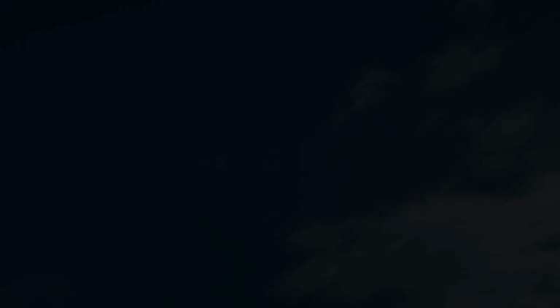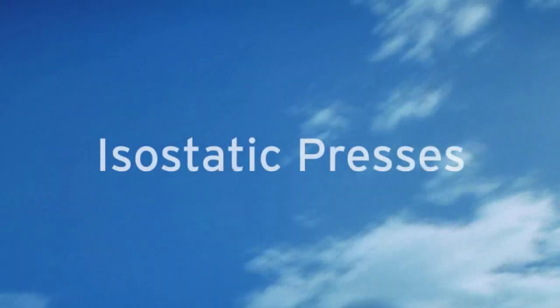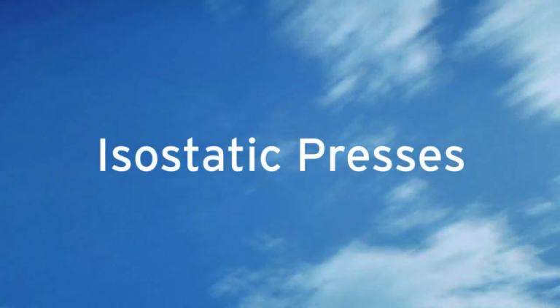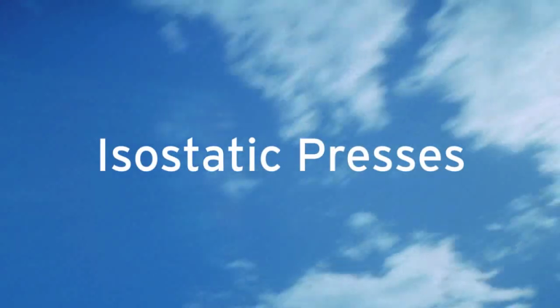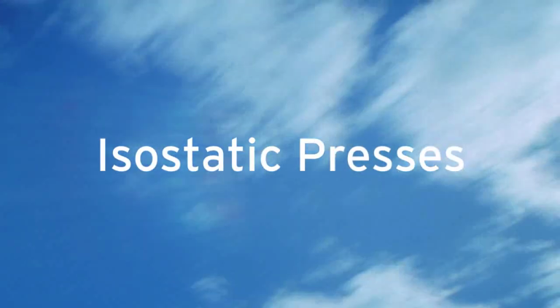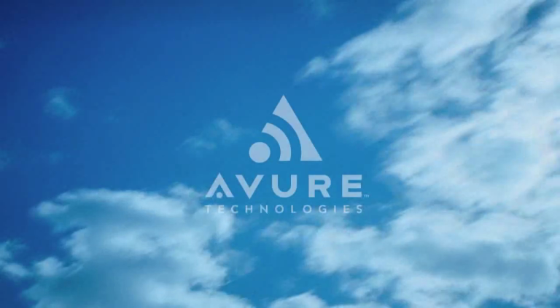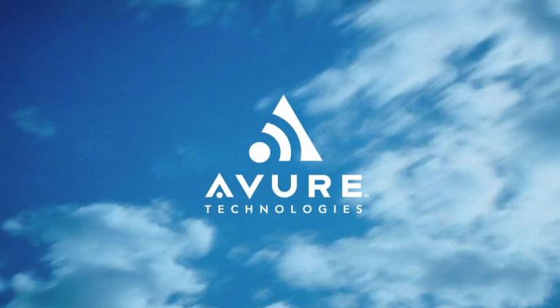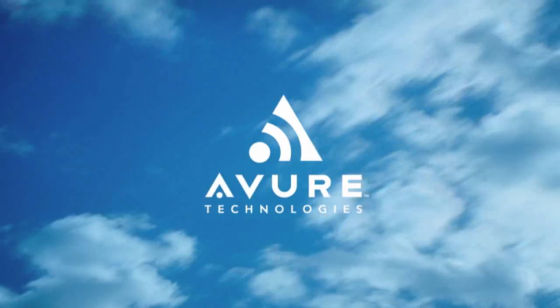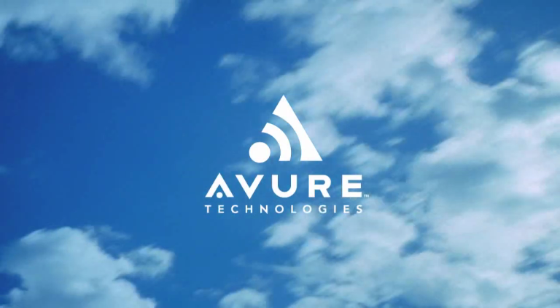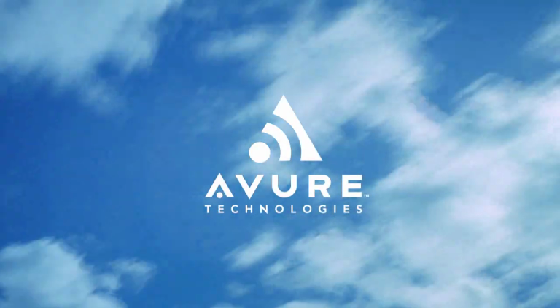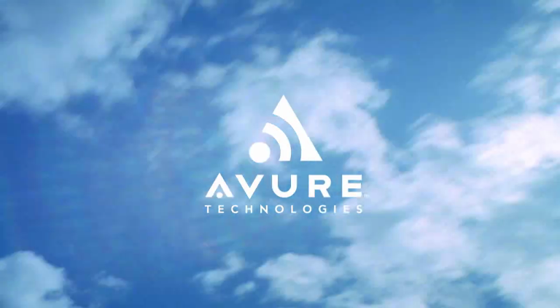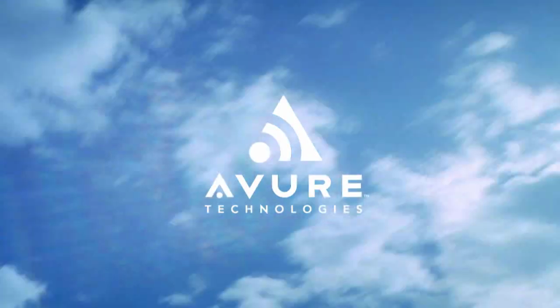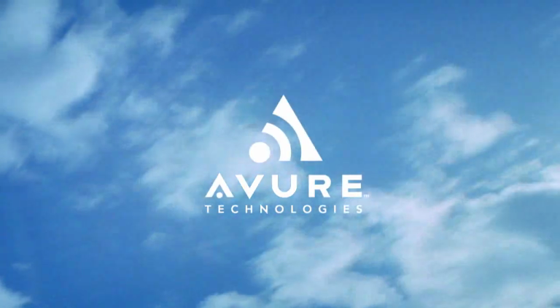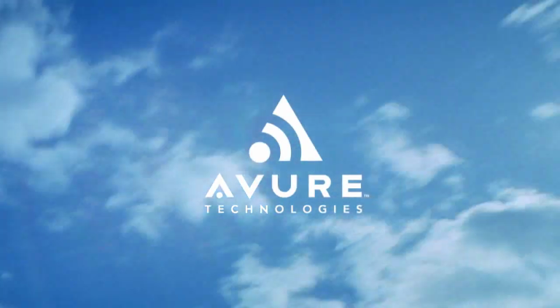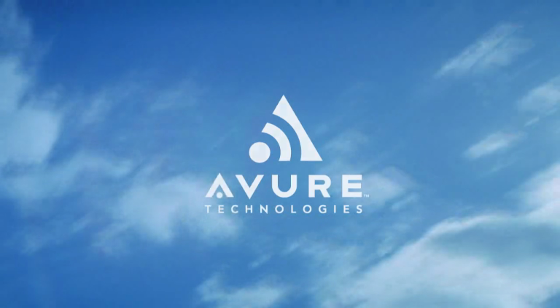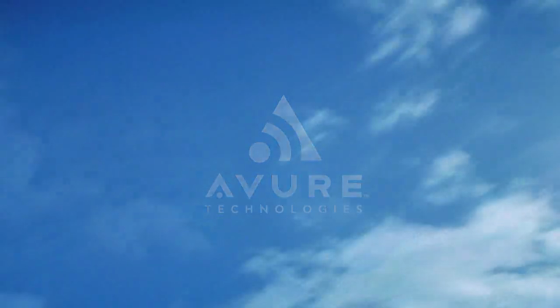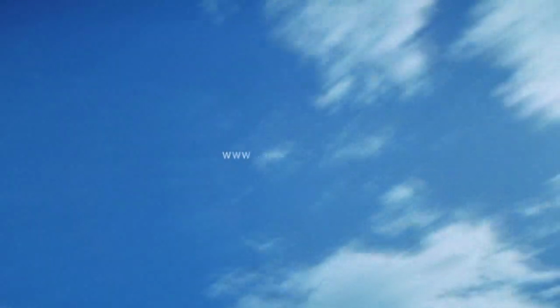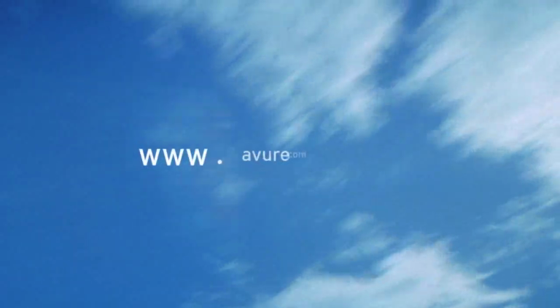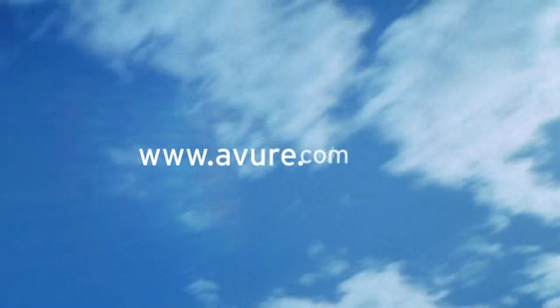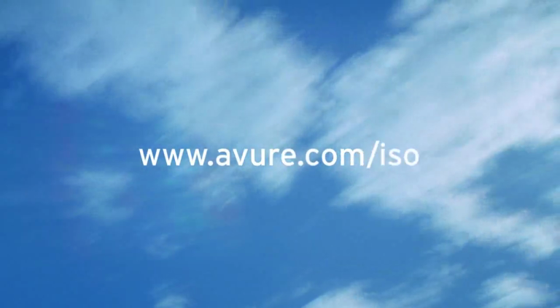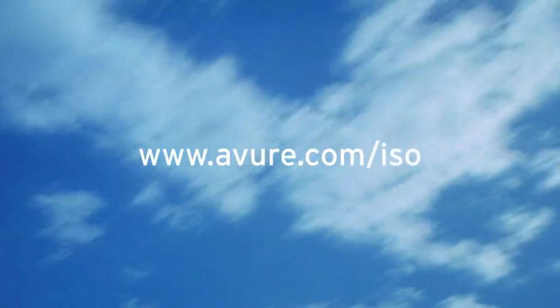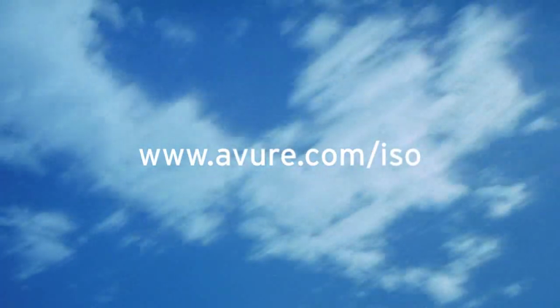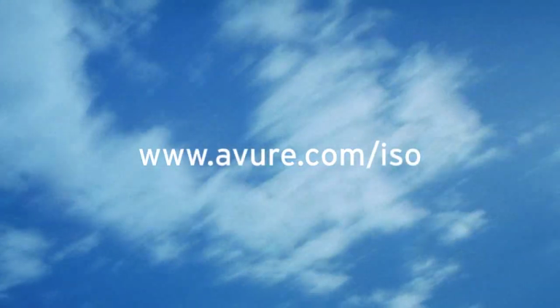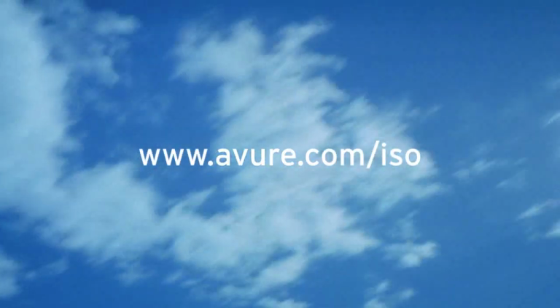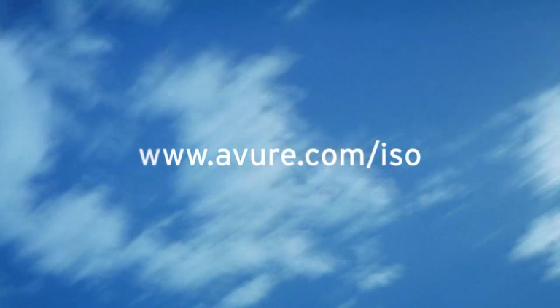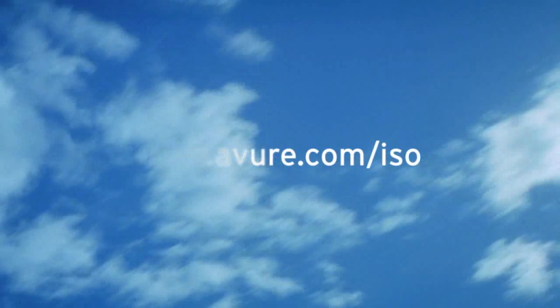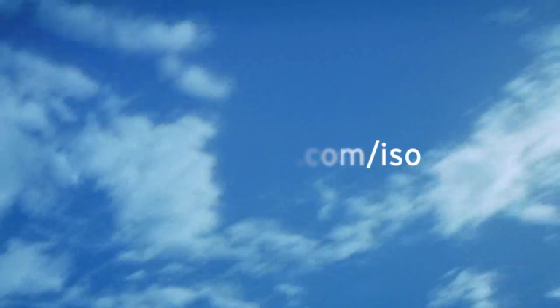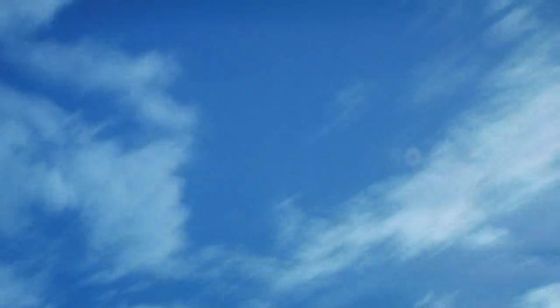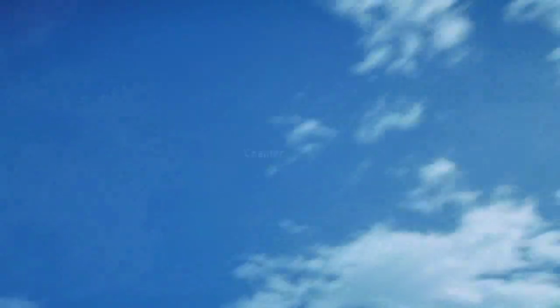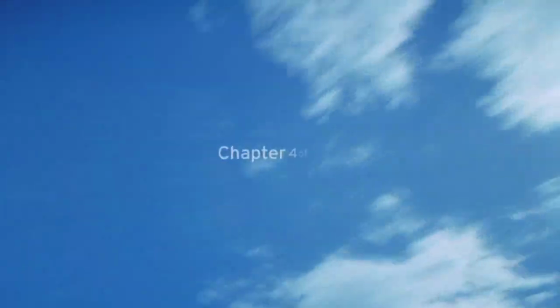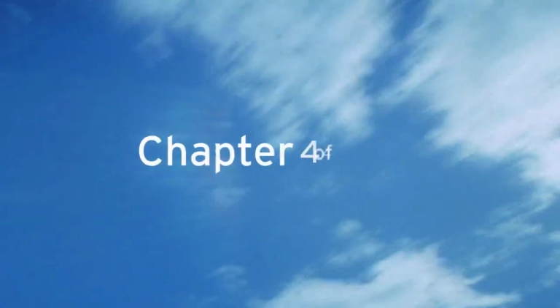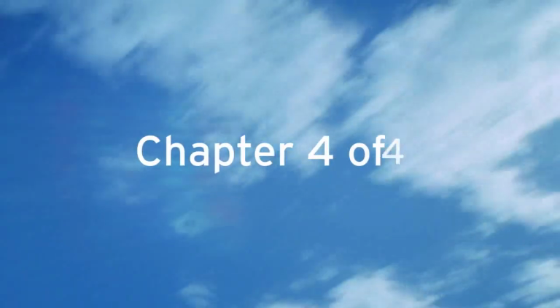Isostatic presses from Avur Technologies, the world leader in isostatic processing equipment. Go to www.avur.com to download white papers, brochures with customer testimonials, and specifications.